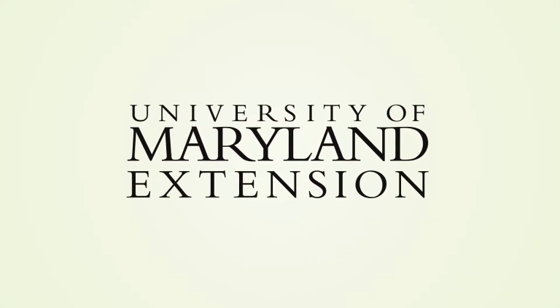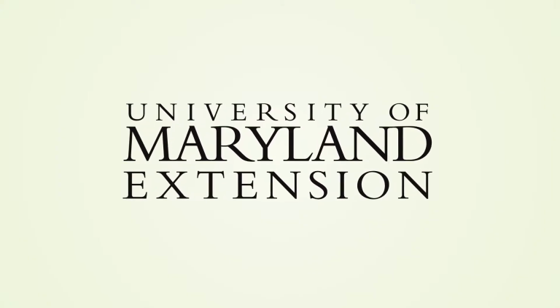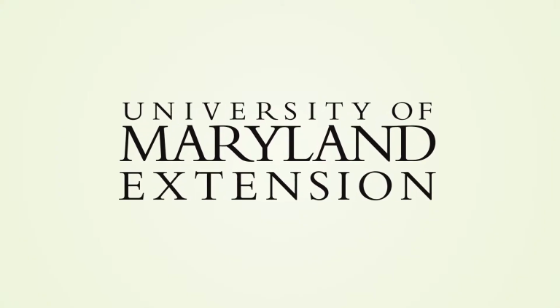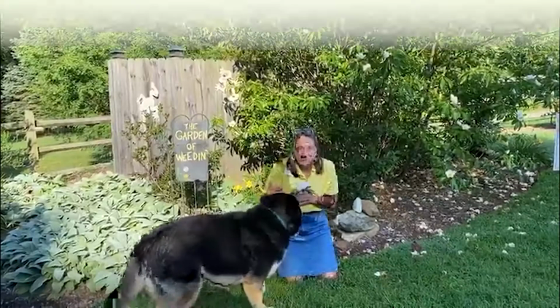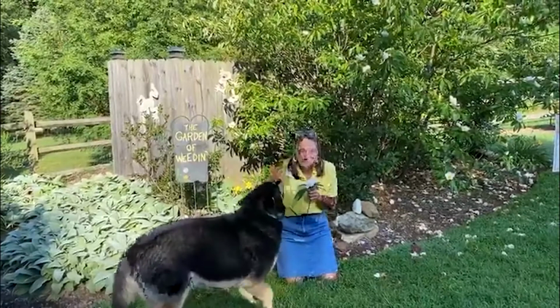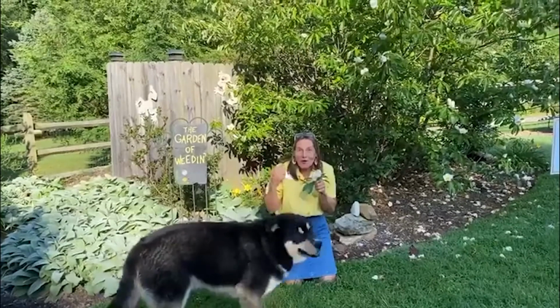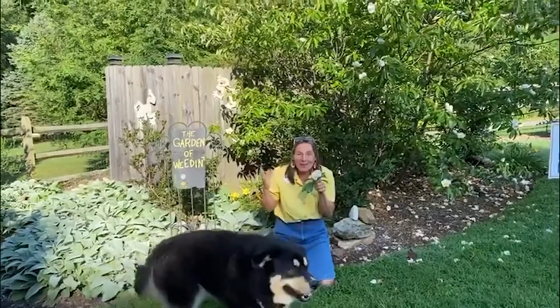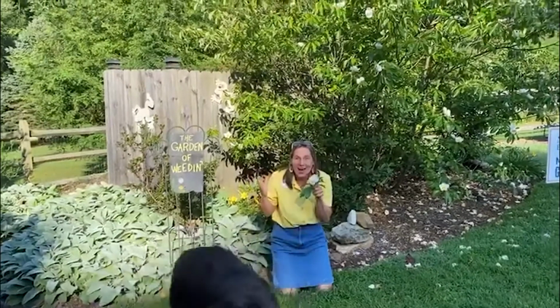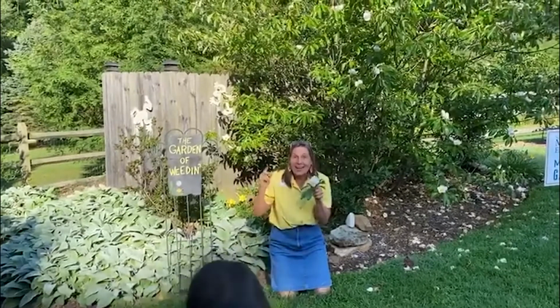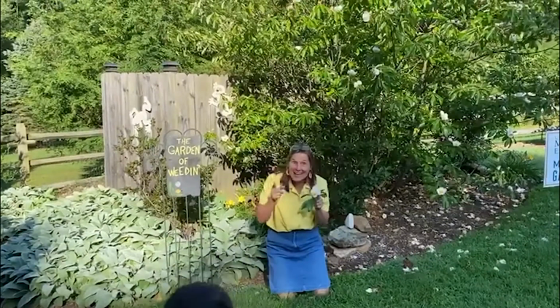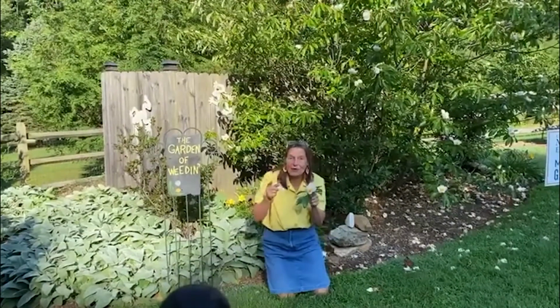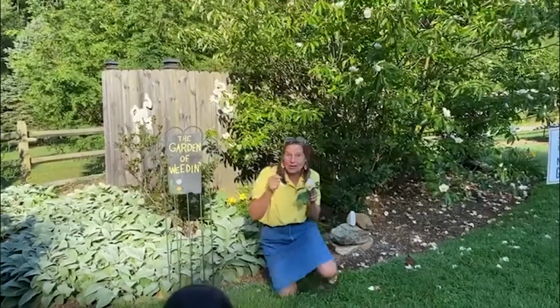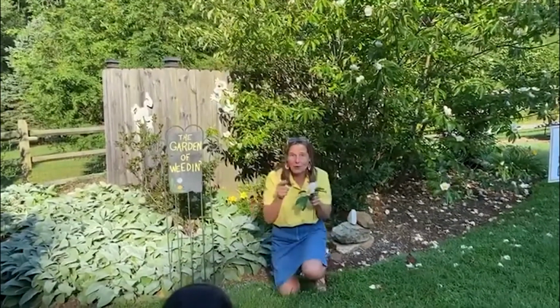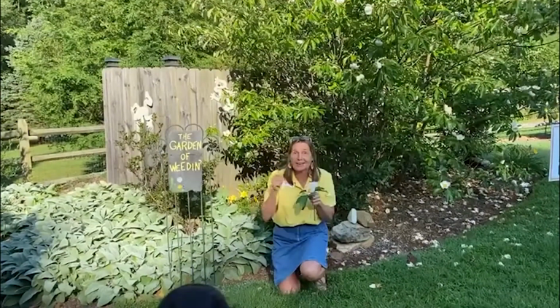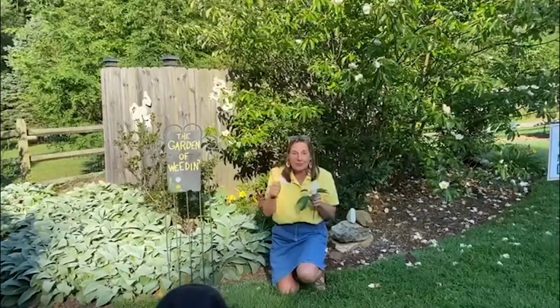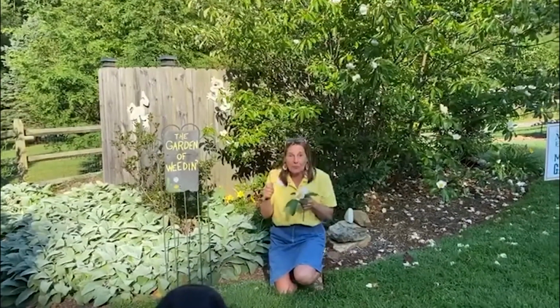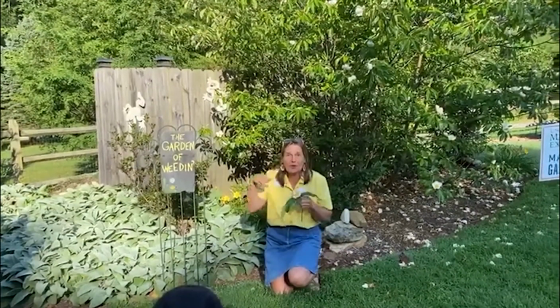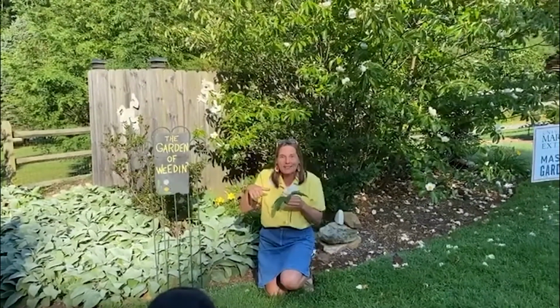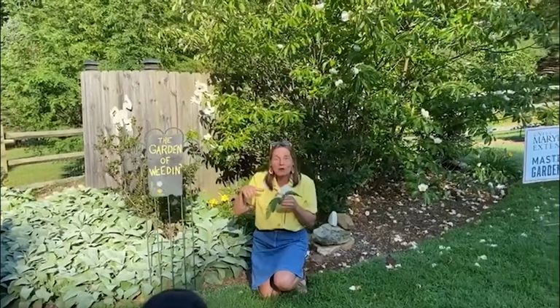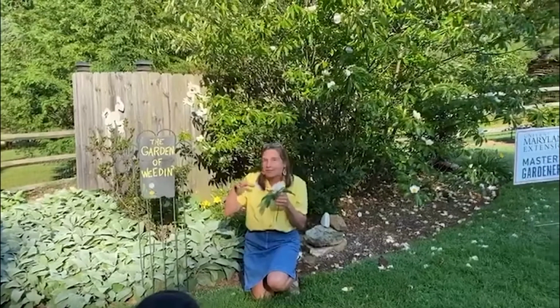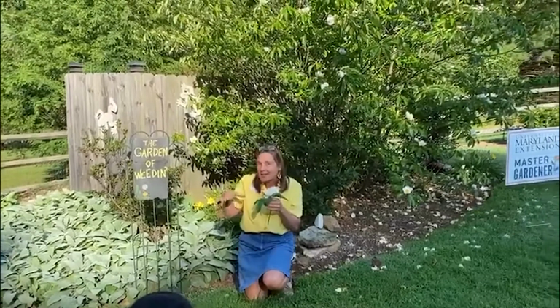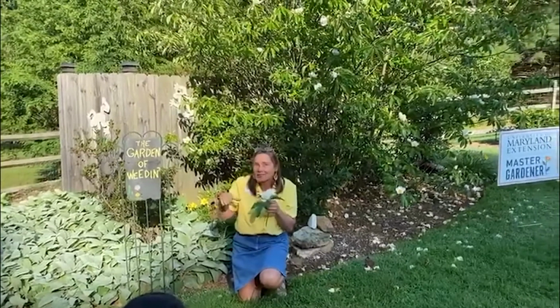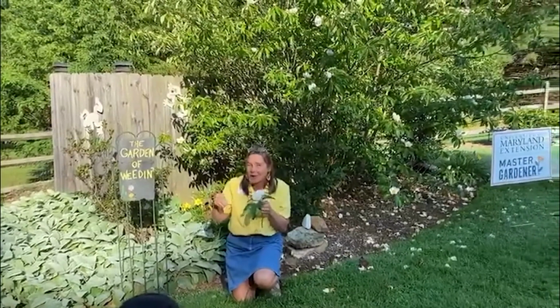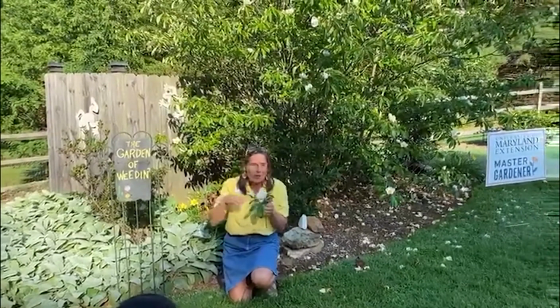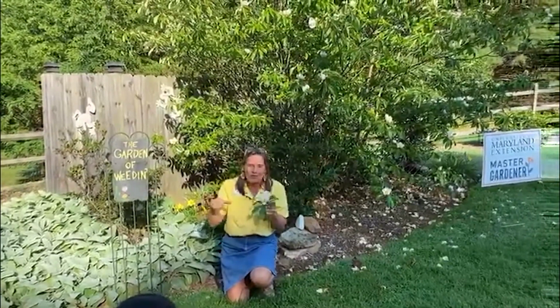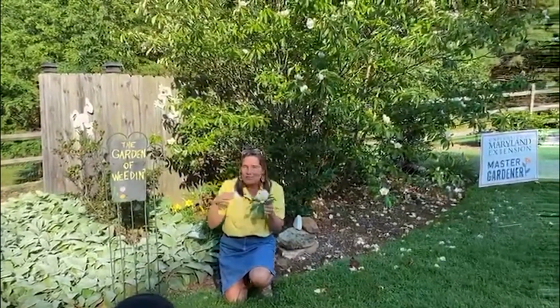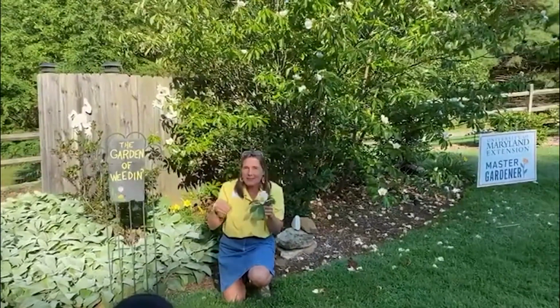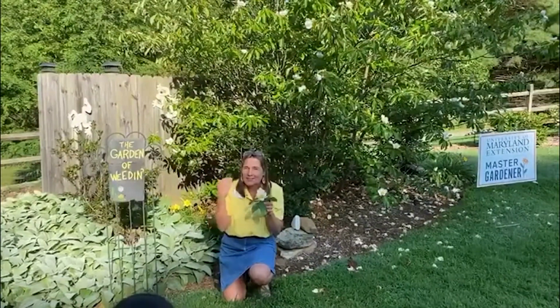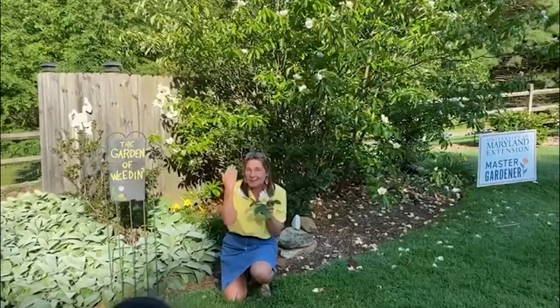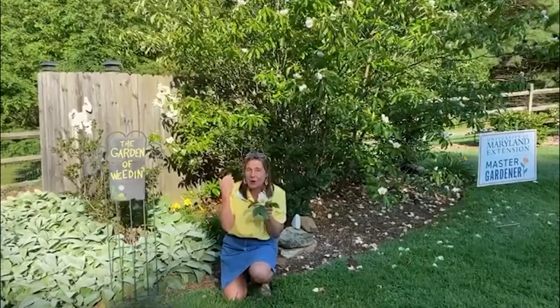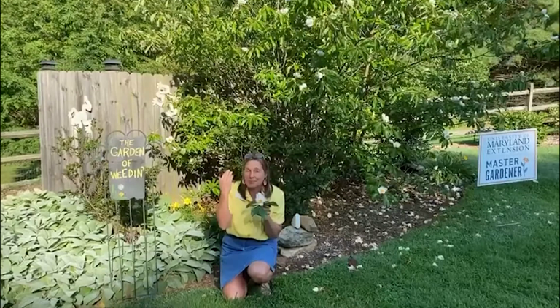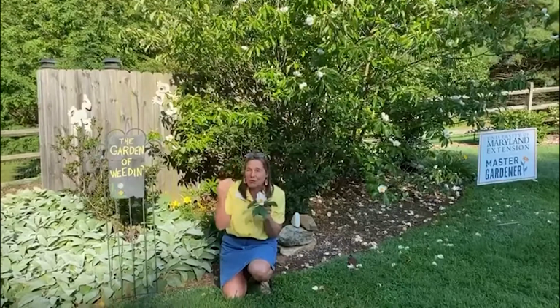Hey, Master Gardeners, come on over. We've got an exotic native tree for you to look at that's in full bloom. Right now we're in late August in Maryland. We're in Zone 7. This is a tree native all the way up to Zone 5.